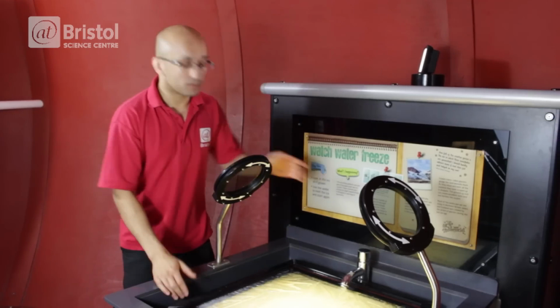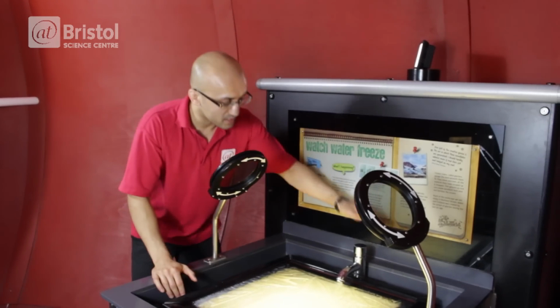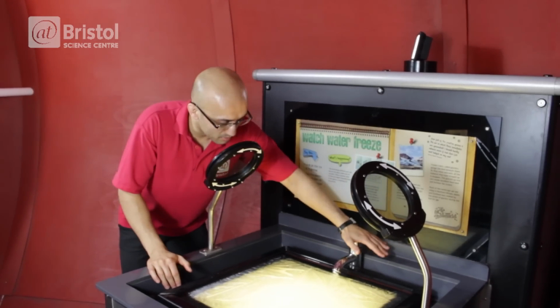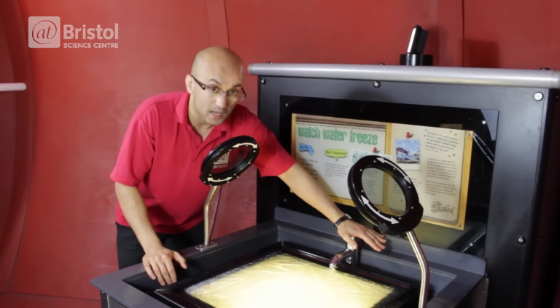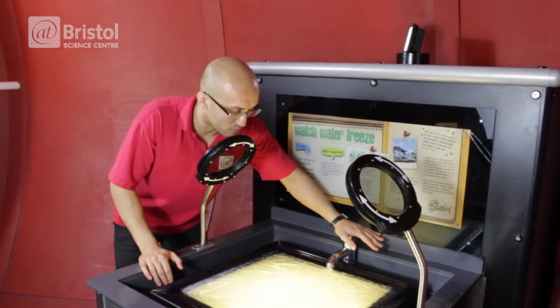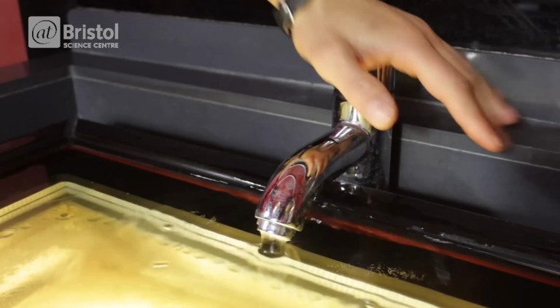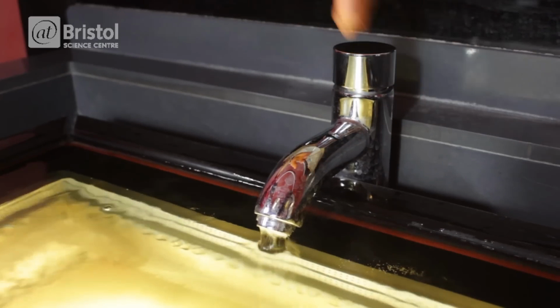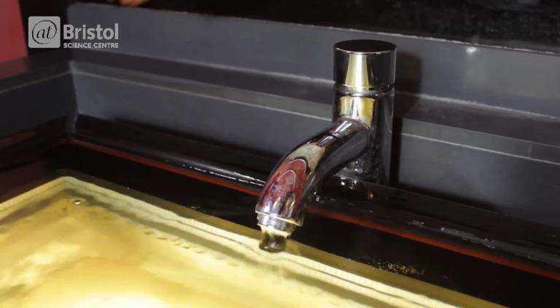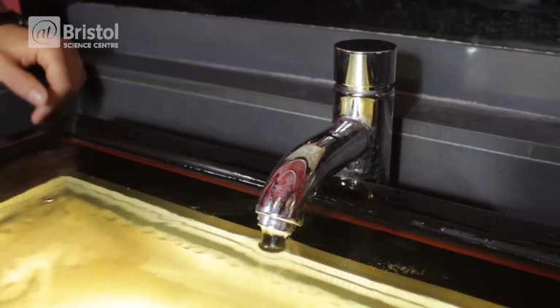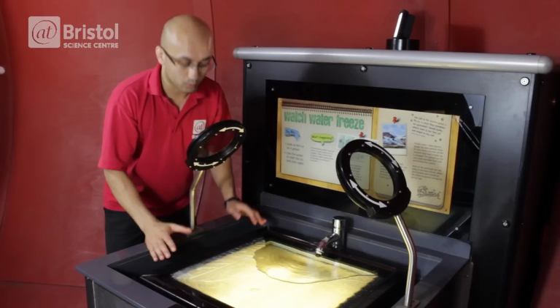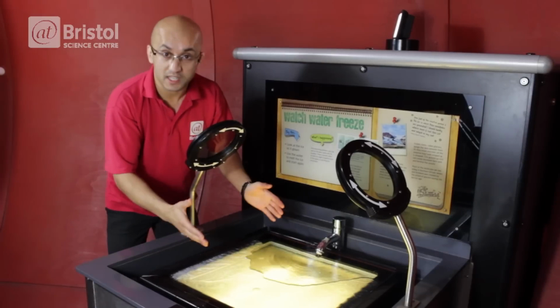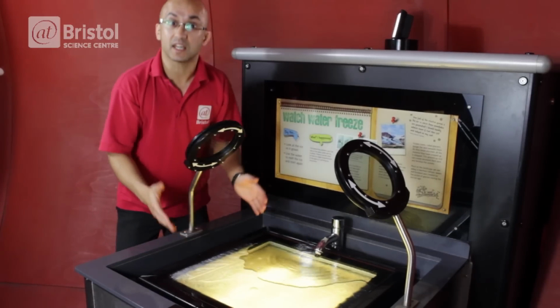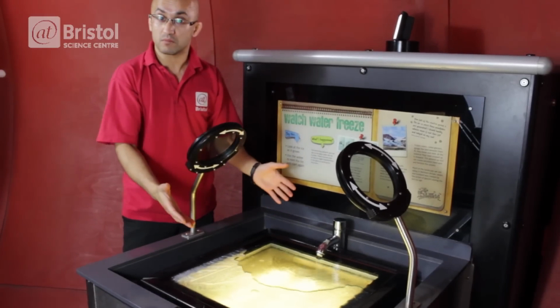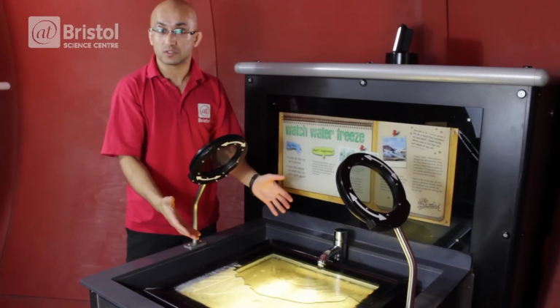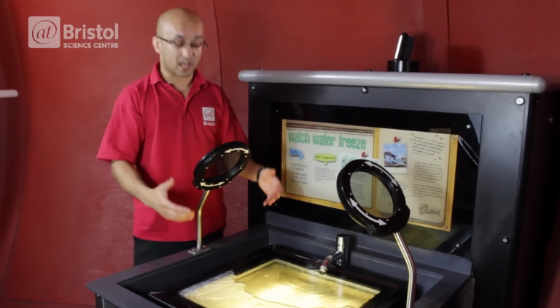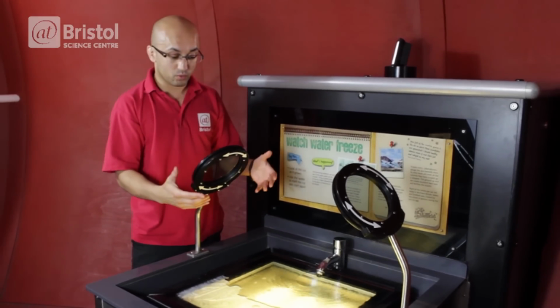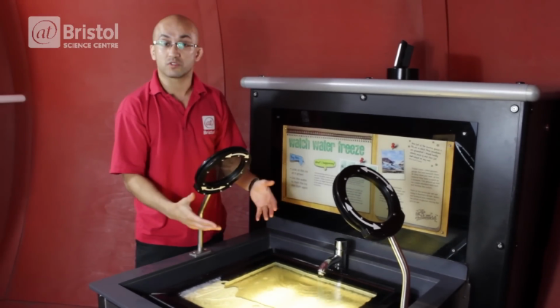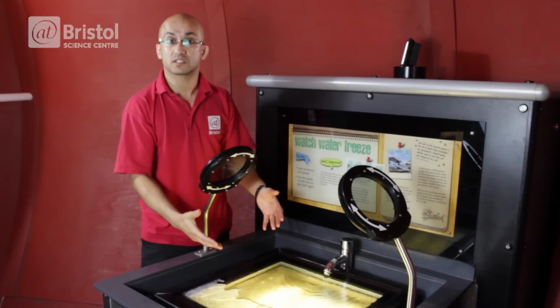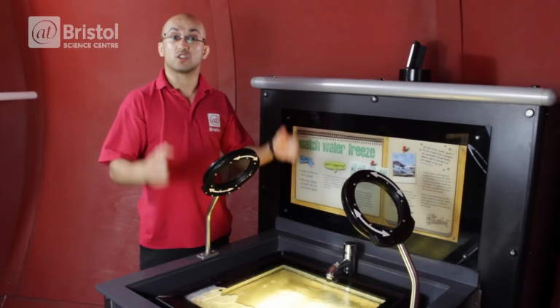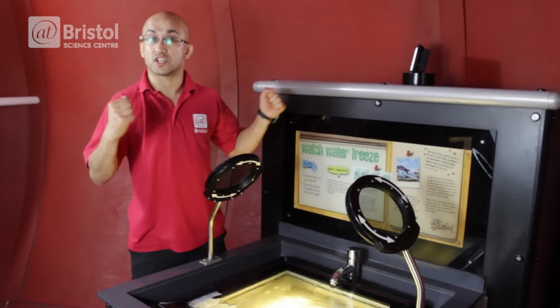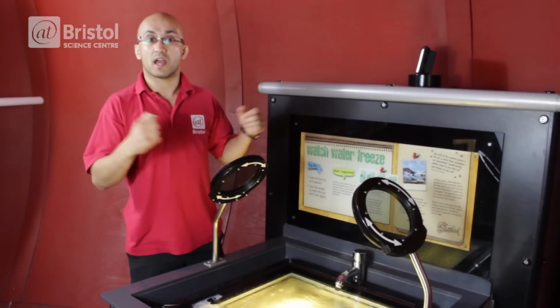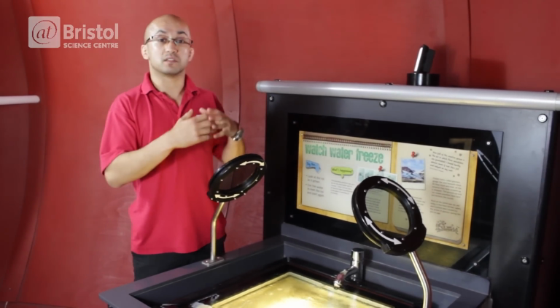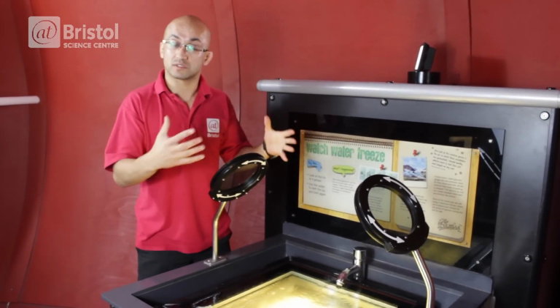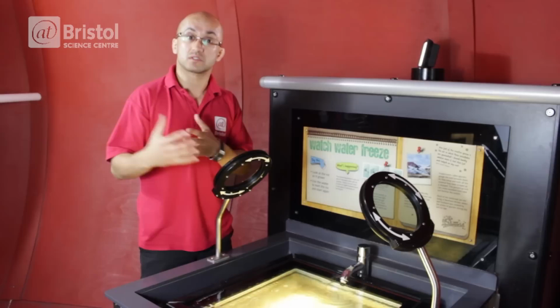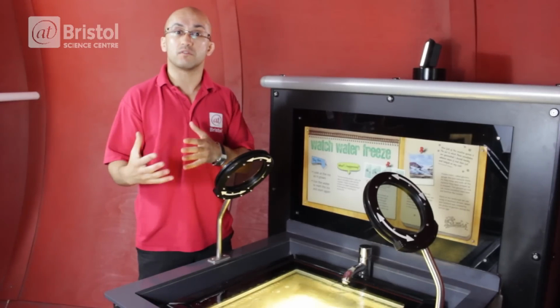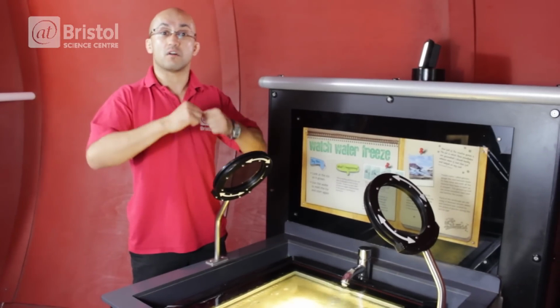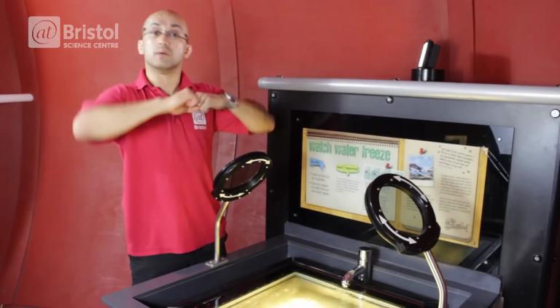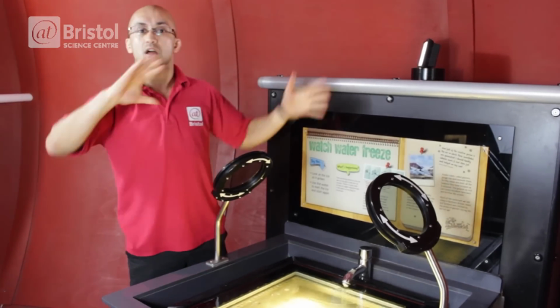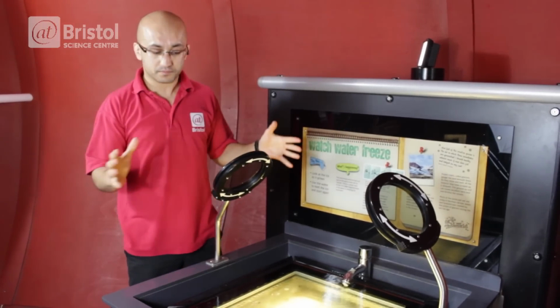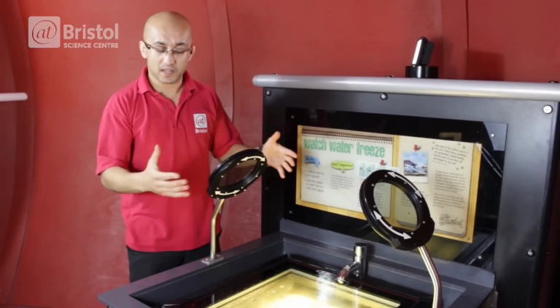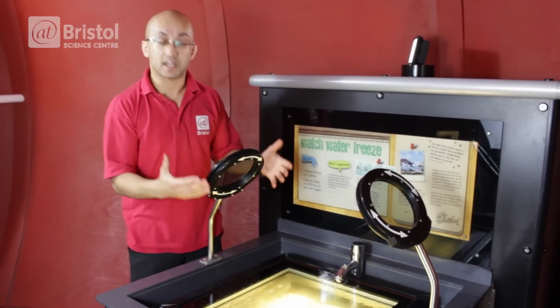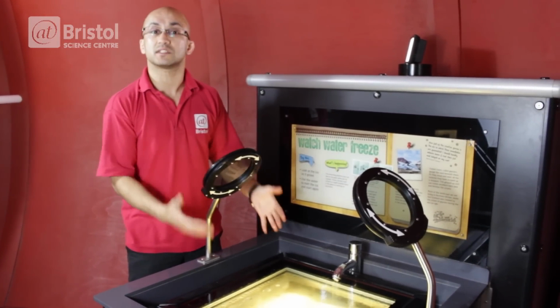So what I'm doing here is I'm pushing this tap that will release lots of hot water. Now the water is in the liquid form, of course, and when the water is hot, it has lots of energy. That means the molecules that the water is made of are free and they're moving around and they're in a liquid state.